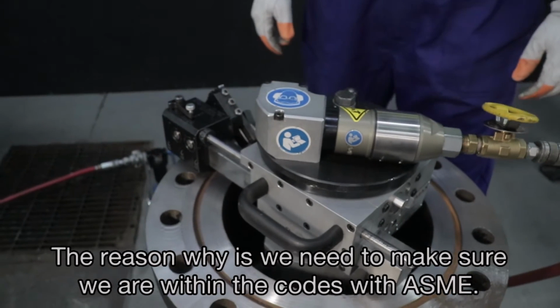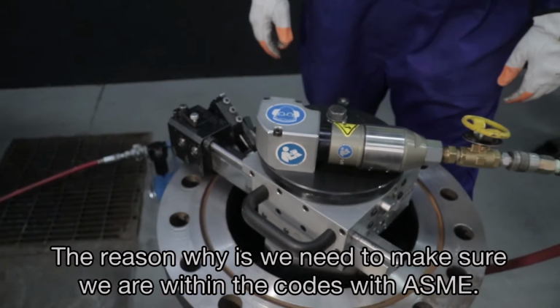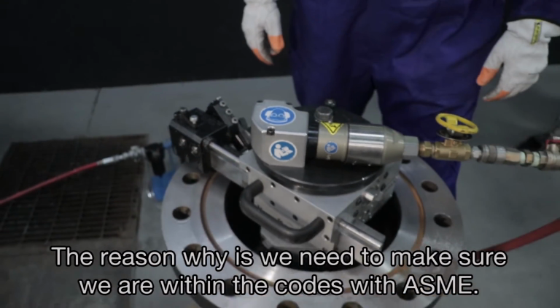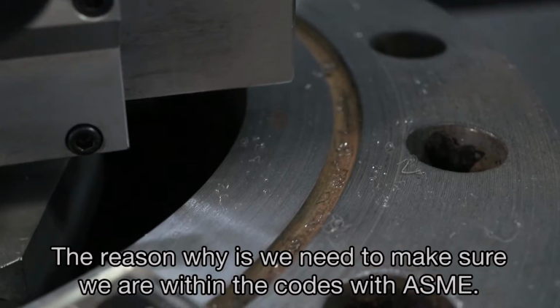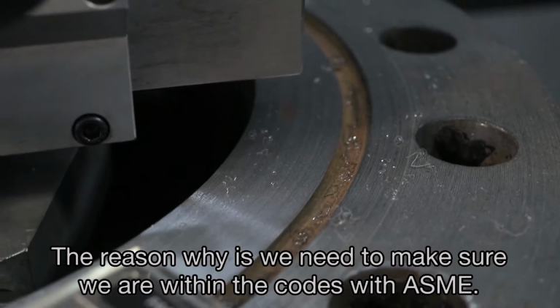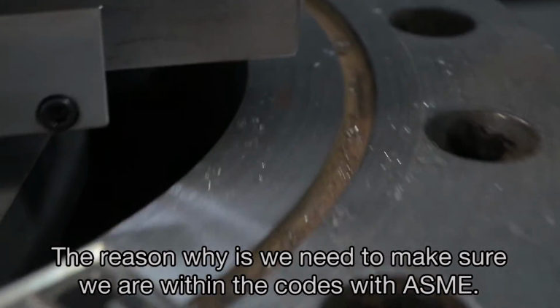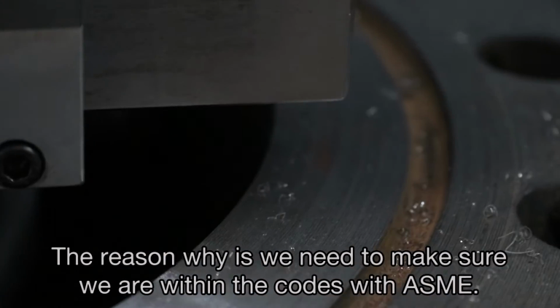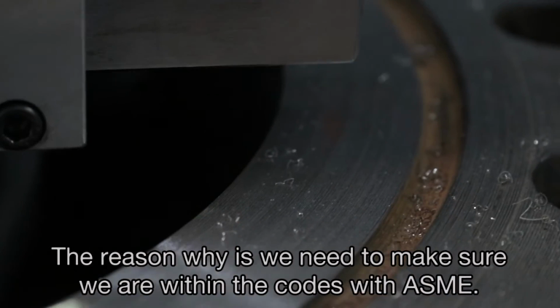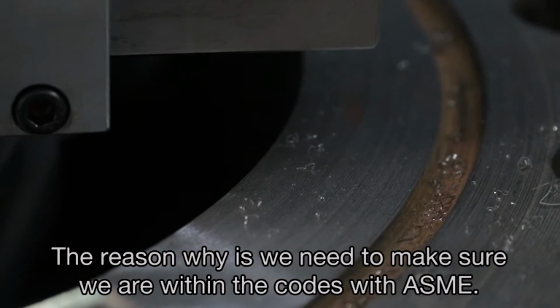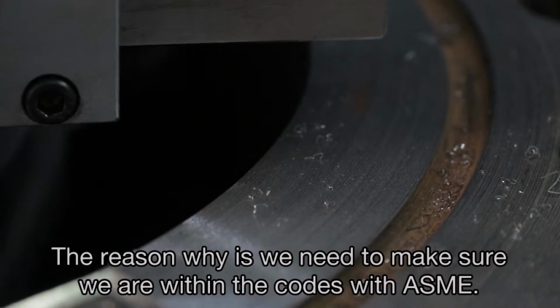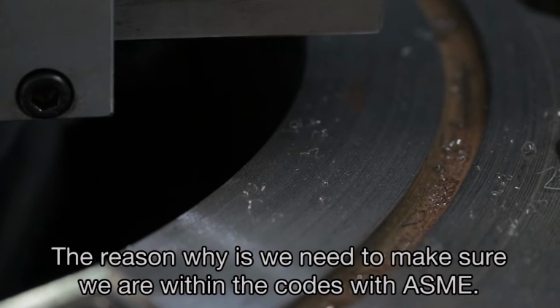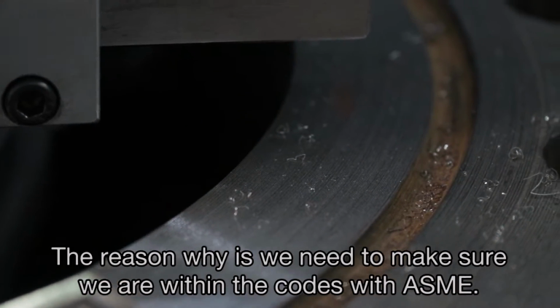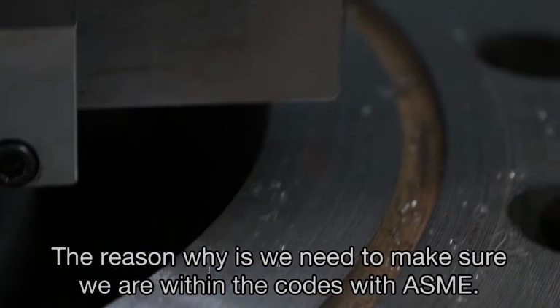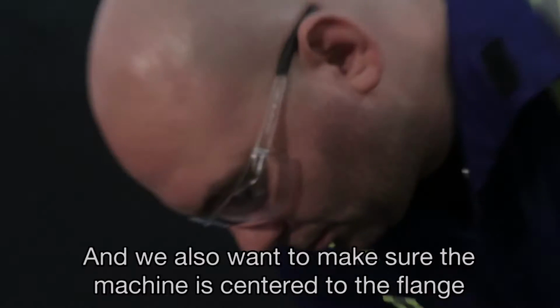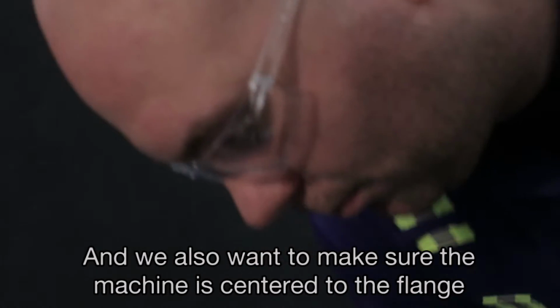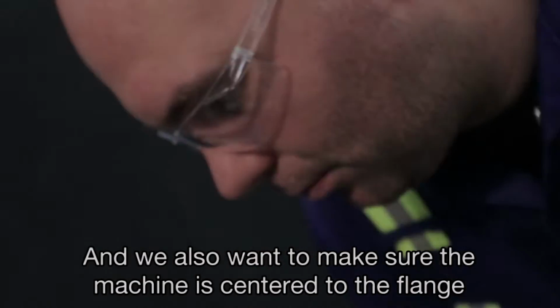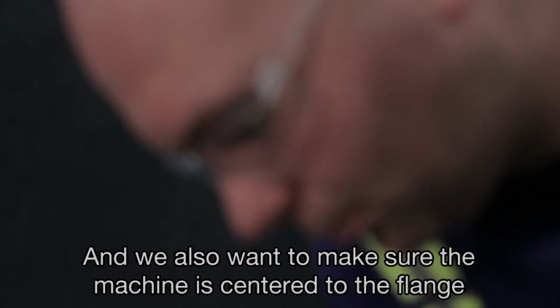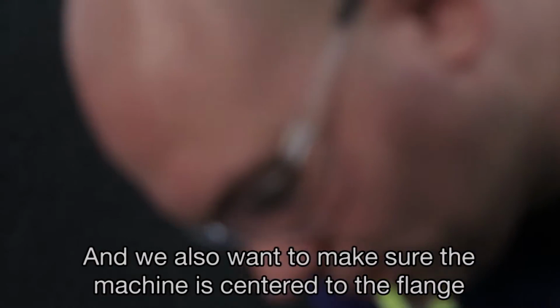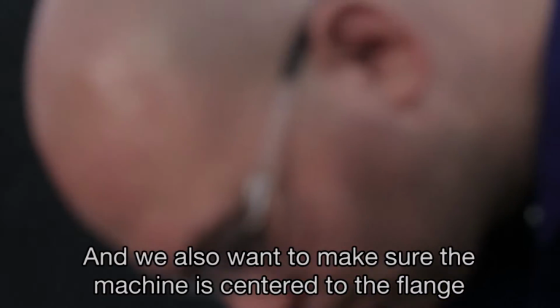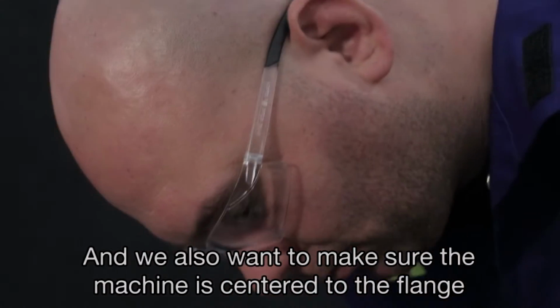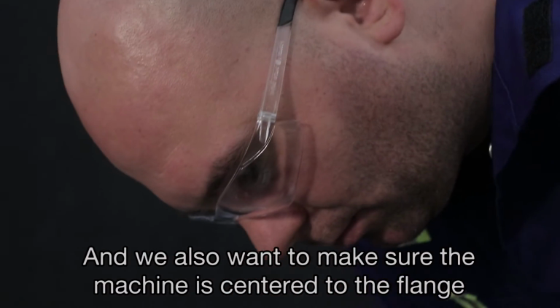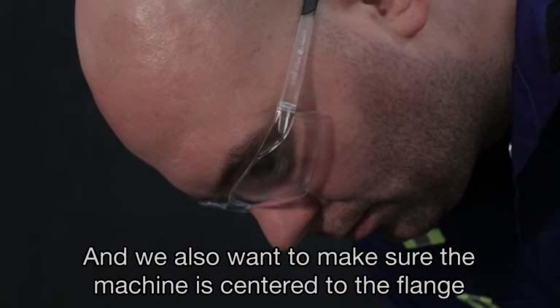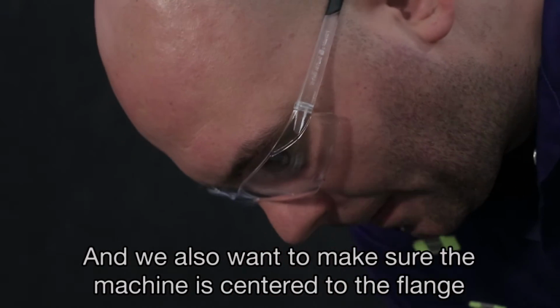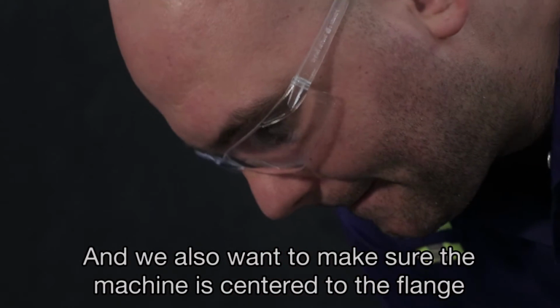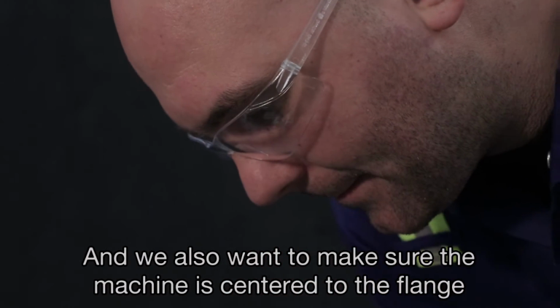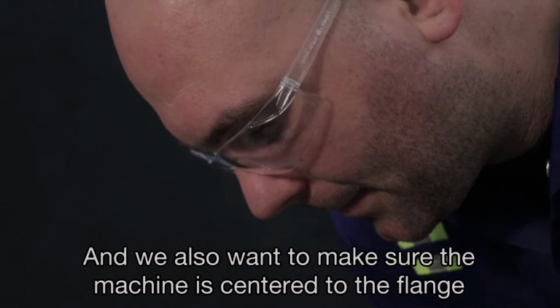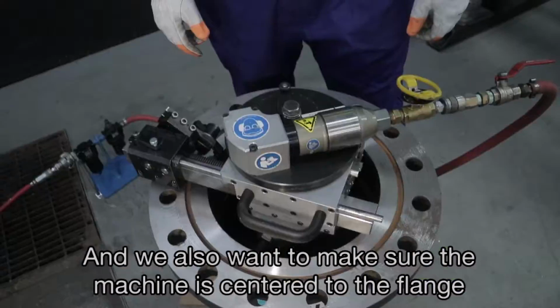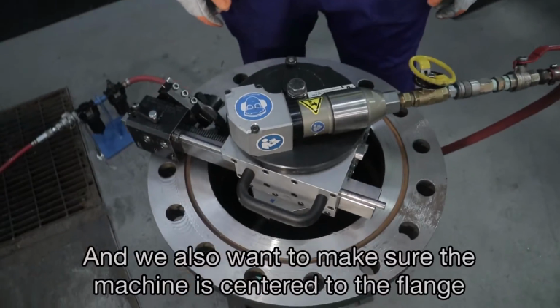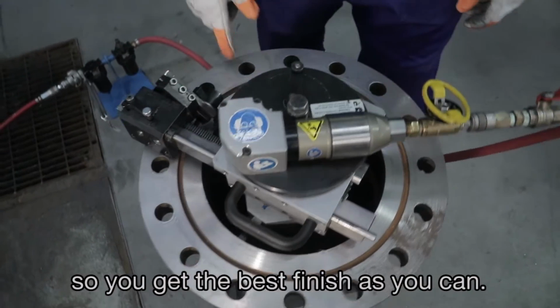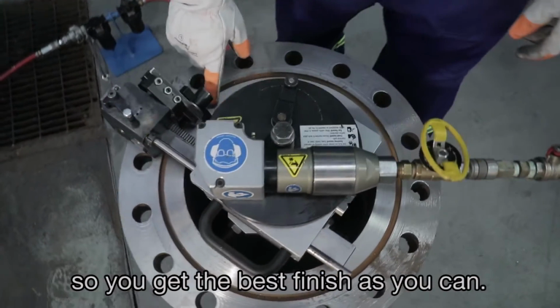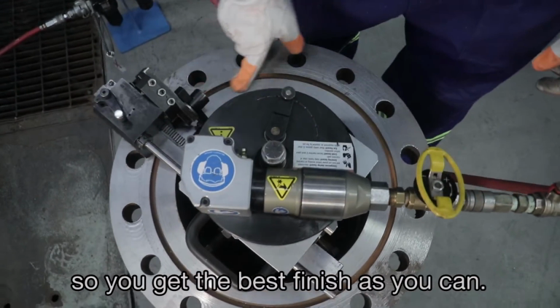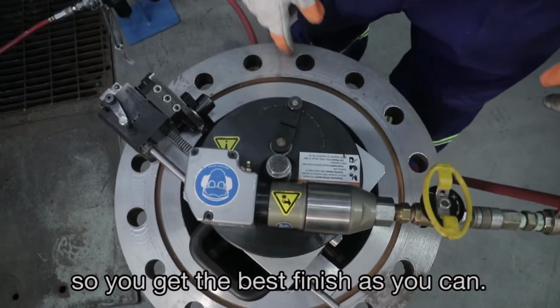We need to make sure we are within the tolerances per ASME codes, and we also want to make sure the machine is centered to the flange so you get the best finish possible.